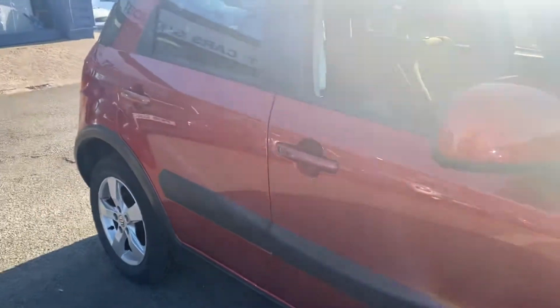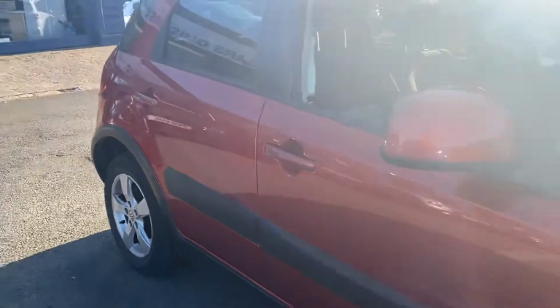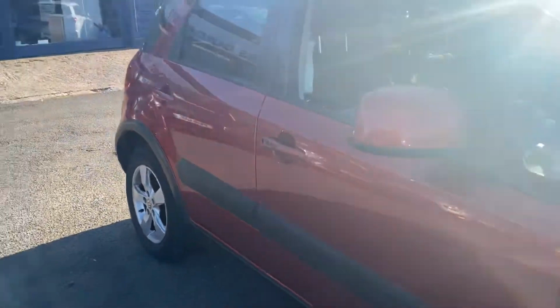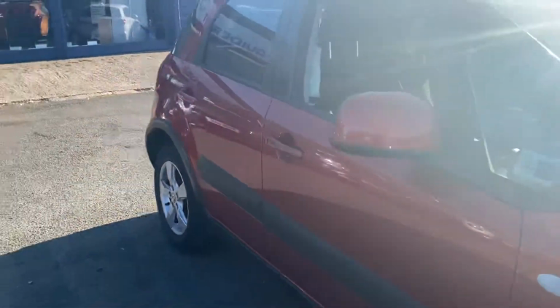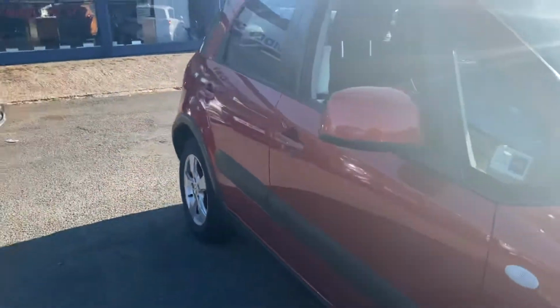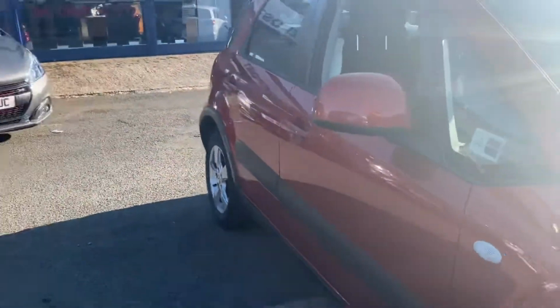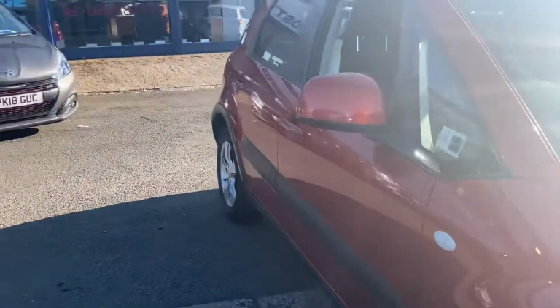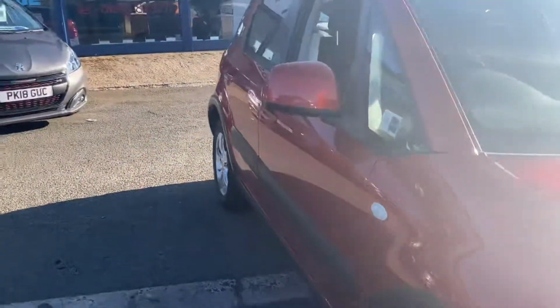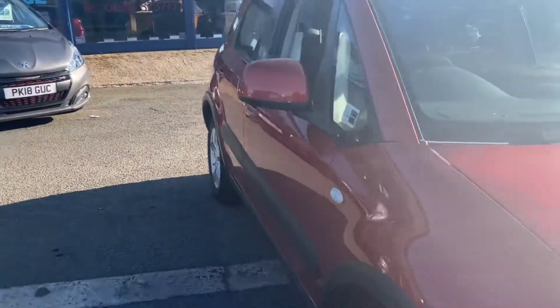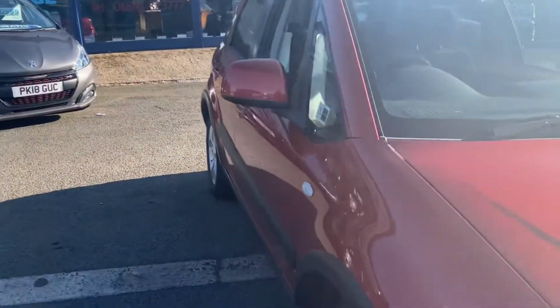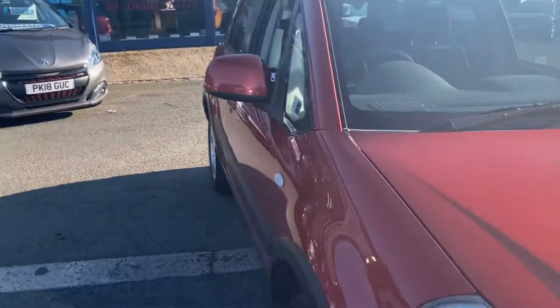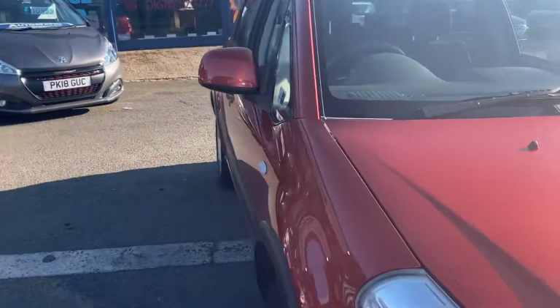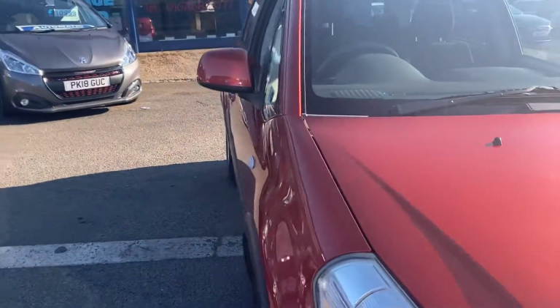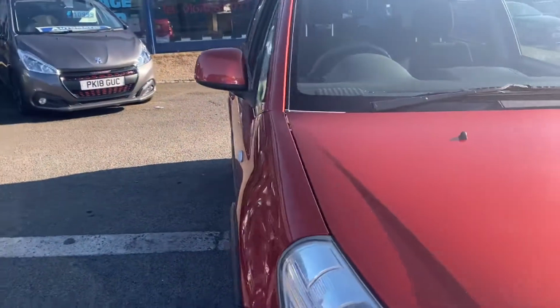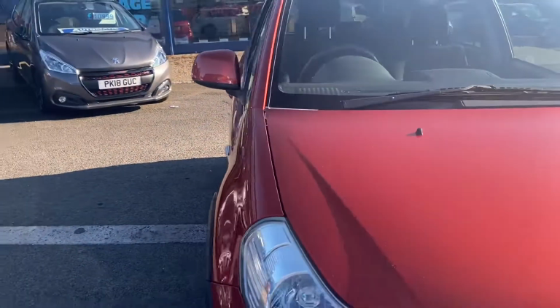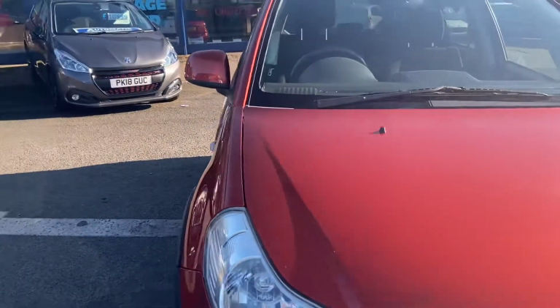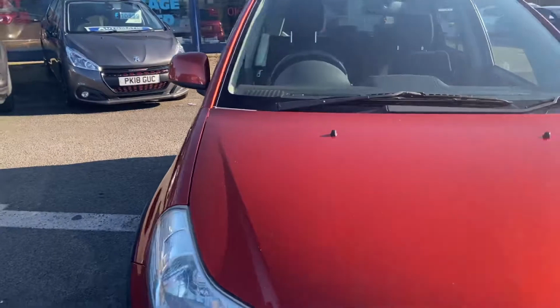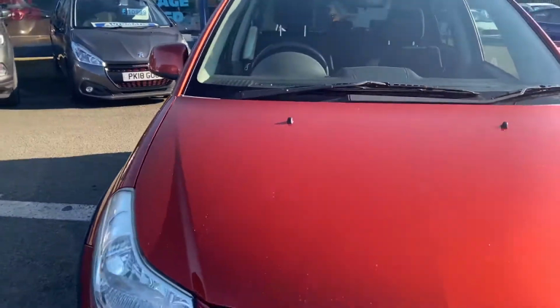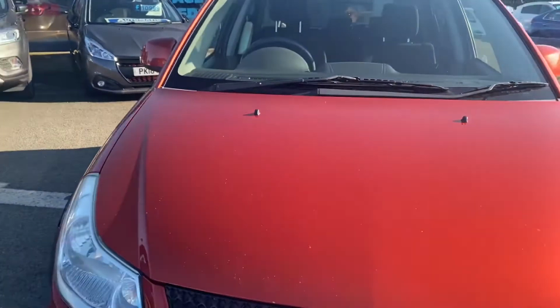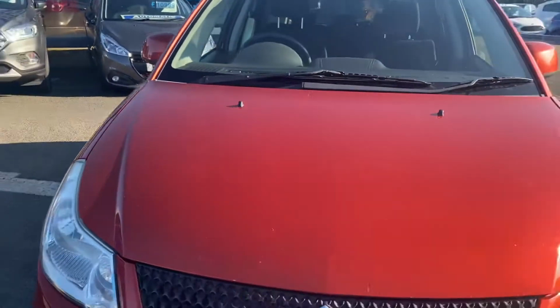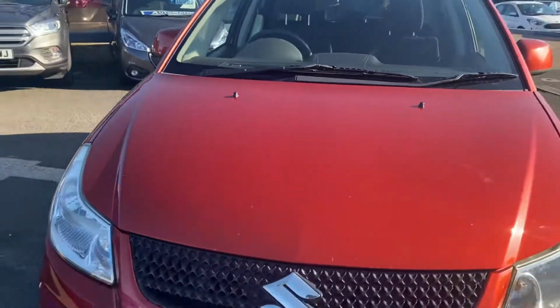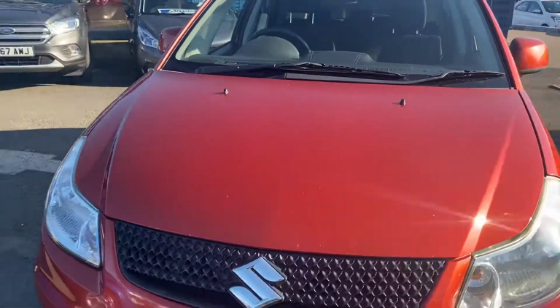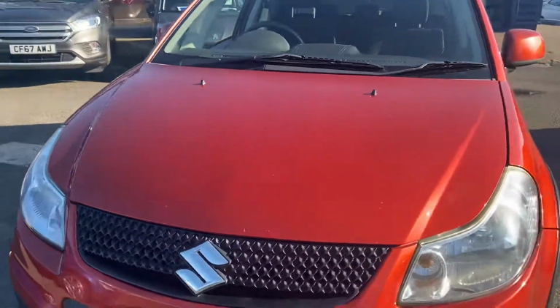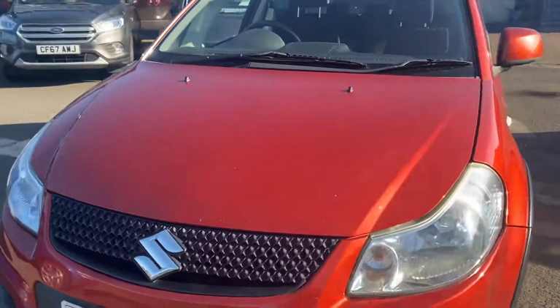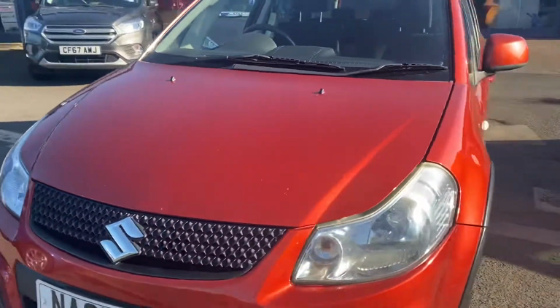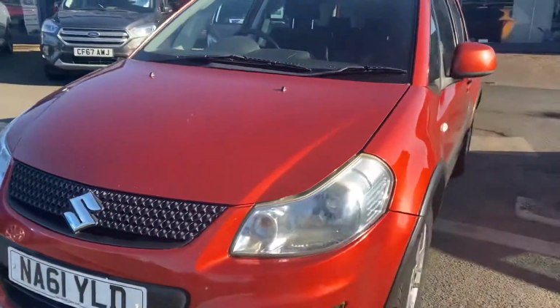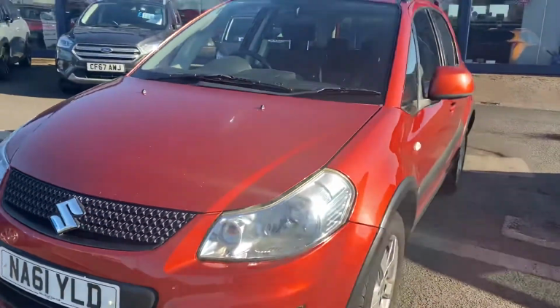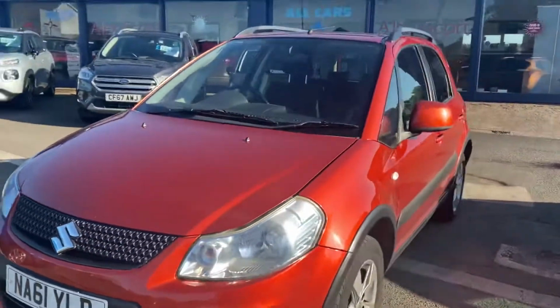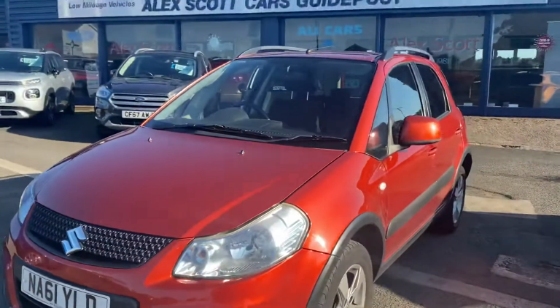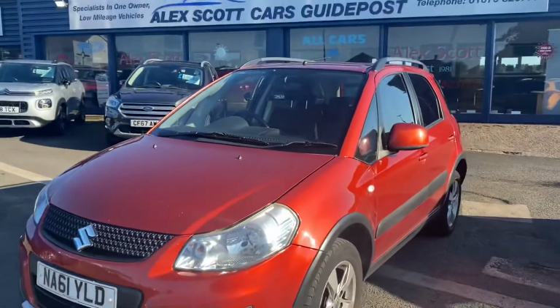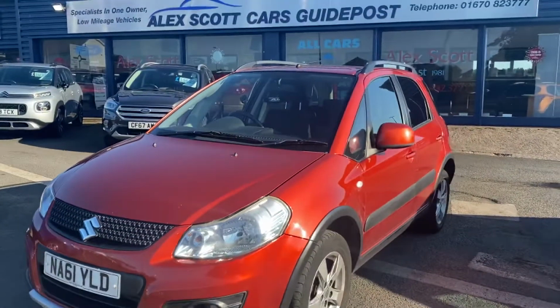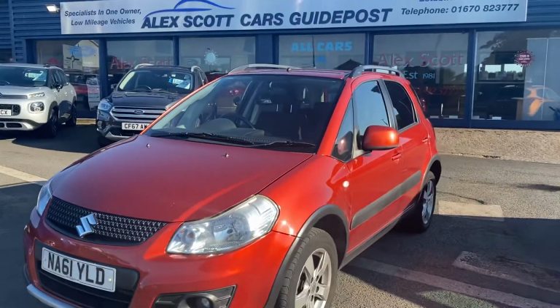If you want any further information you can give us a call — our telephone number is 01670 823 777. You can also check out more pictures on our website at www.alexcarsguidepost.co.uk.